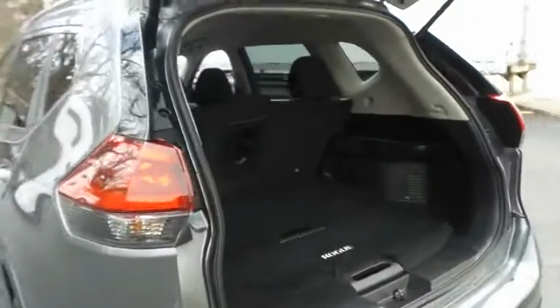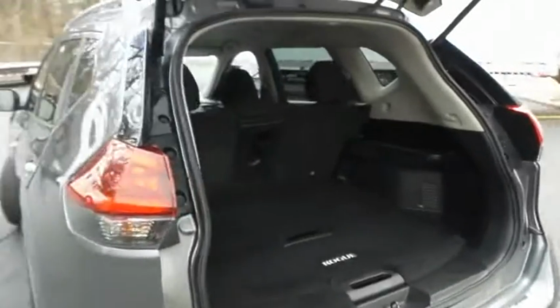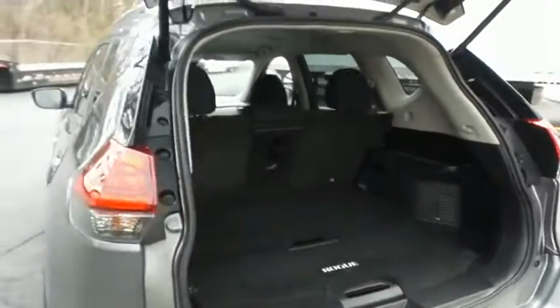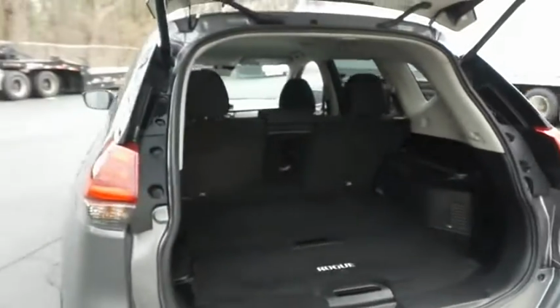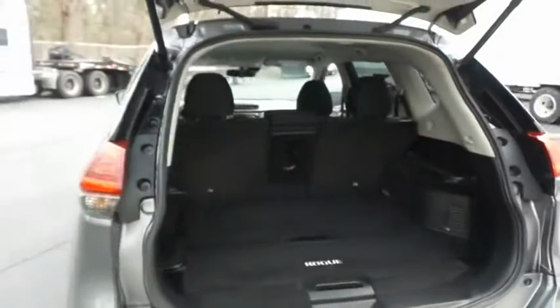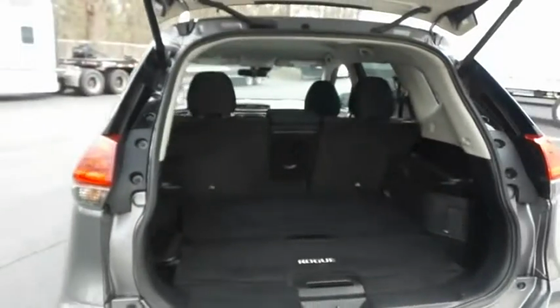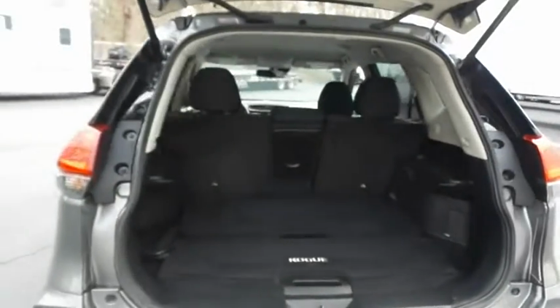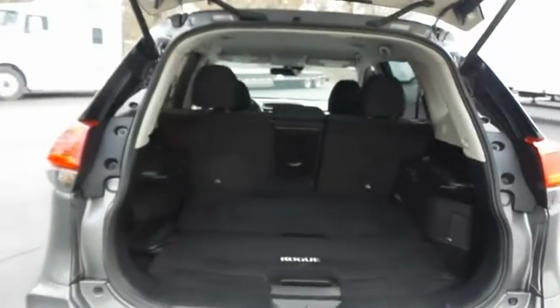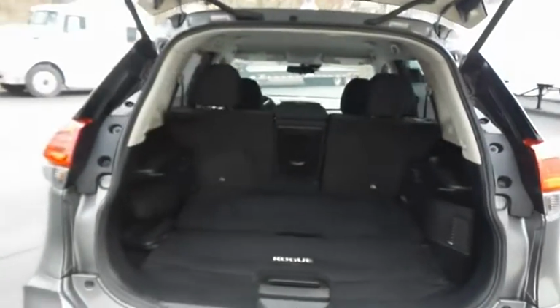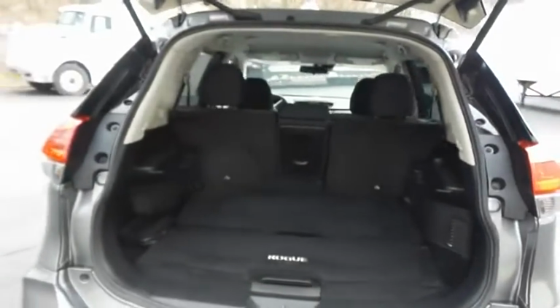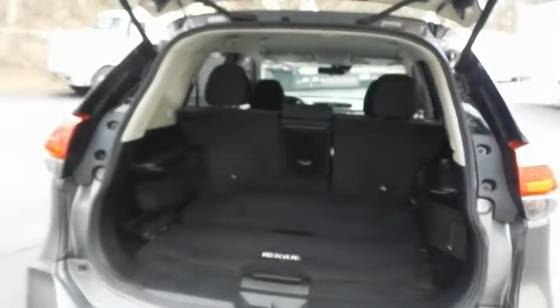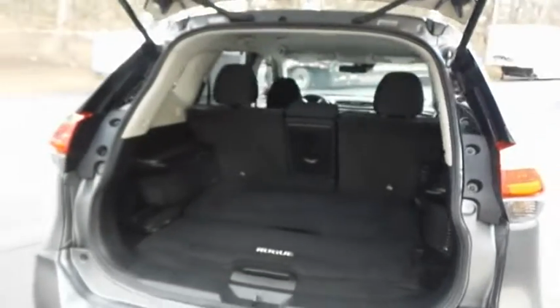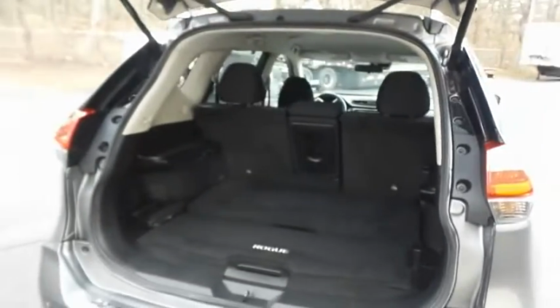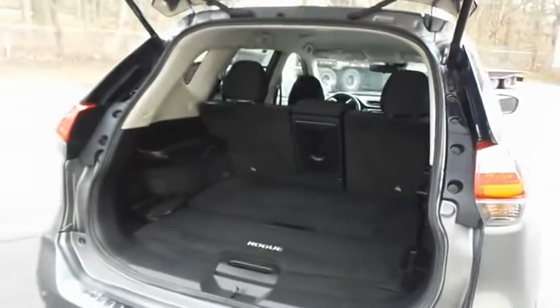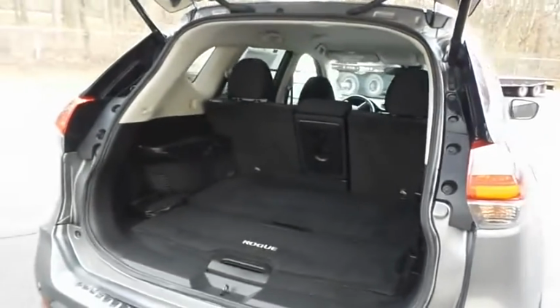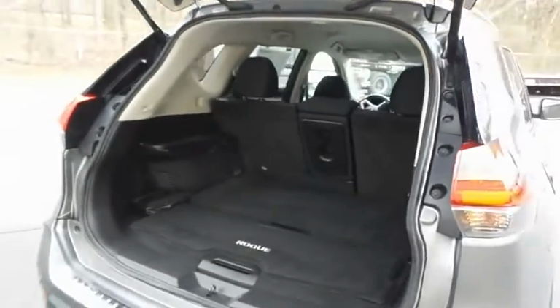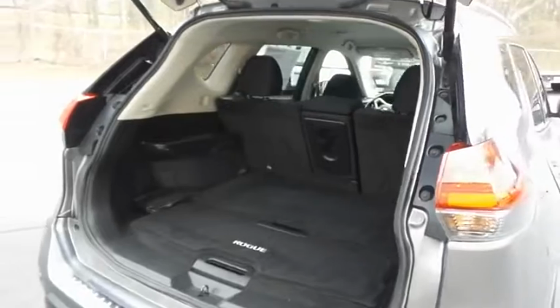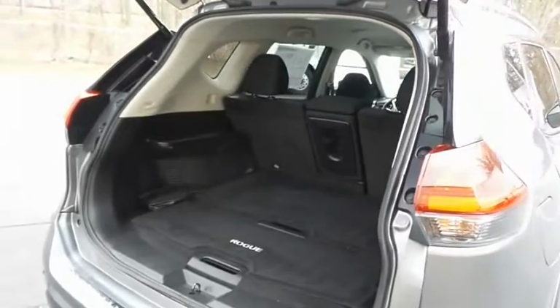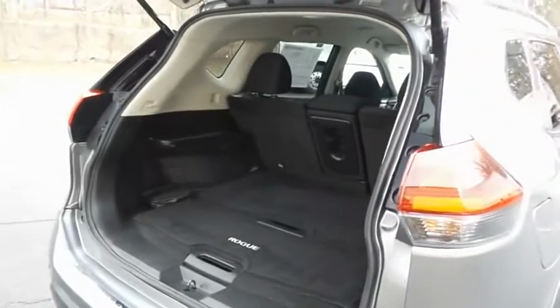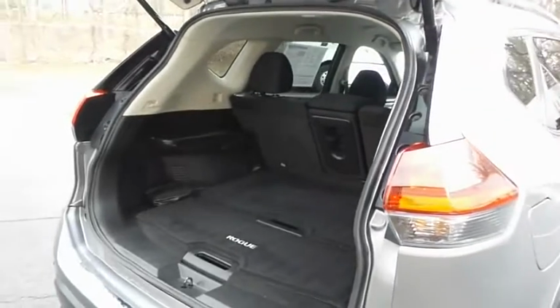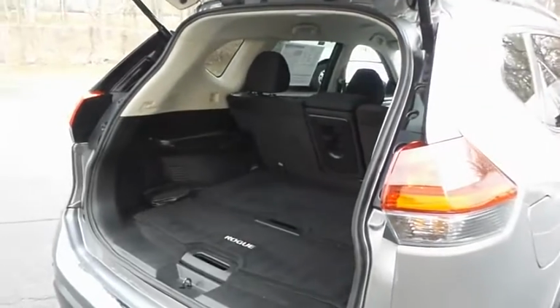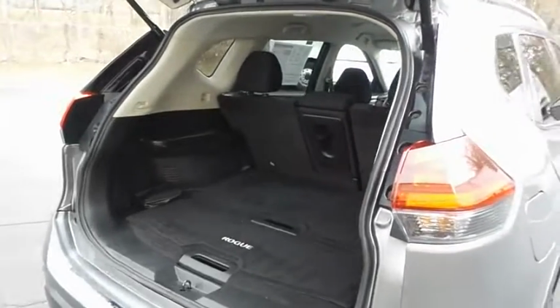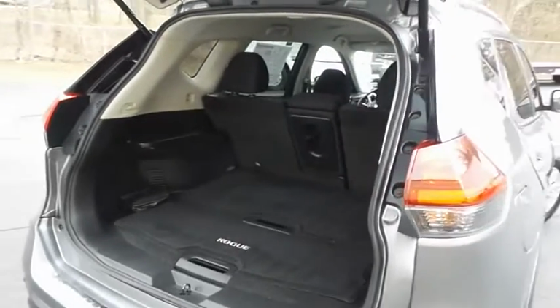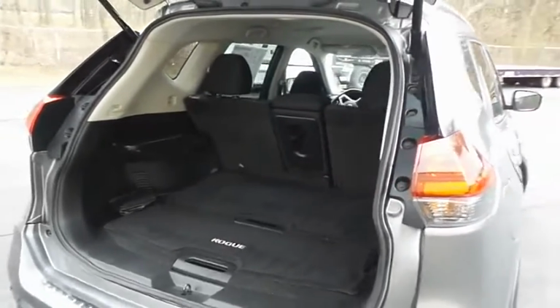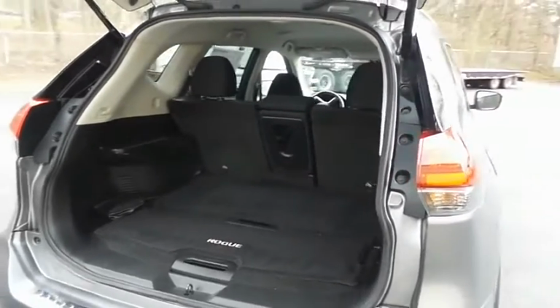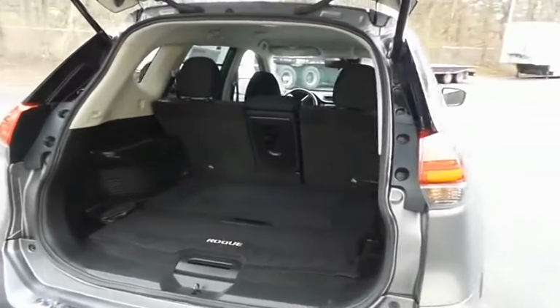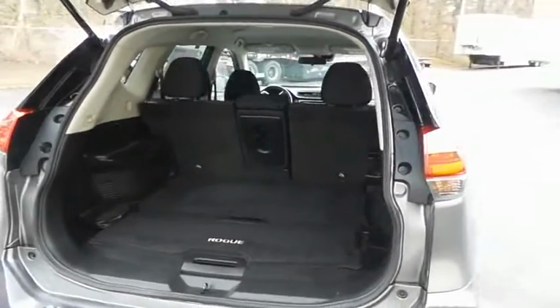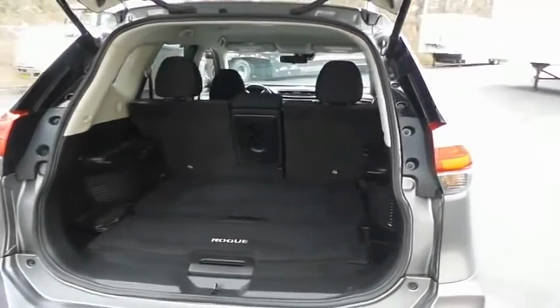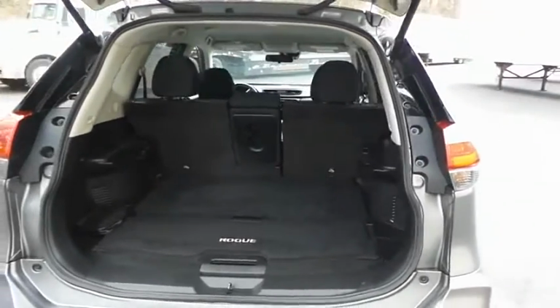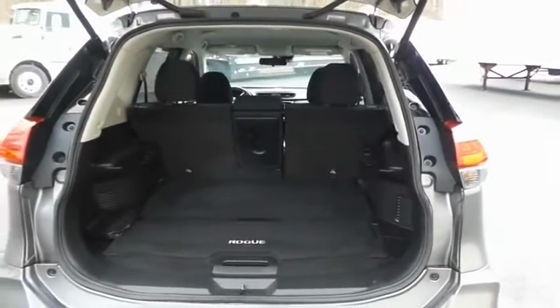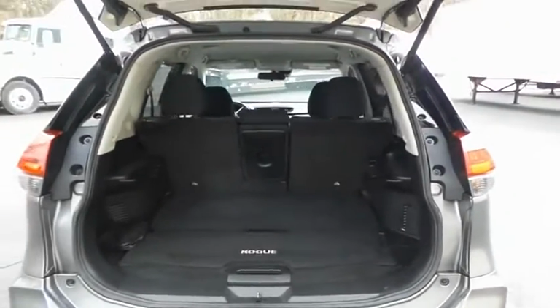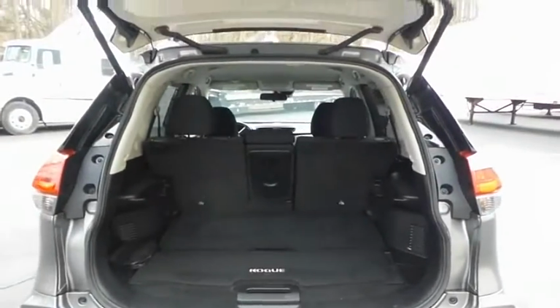This Rogue offers plenty of rear cargo space in the hatch. The power liftgate closes with the push of a button.